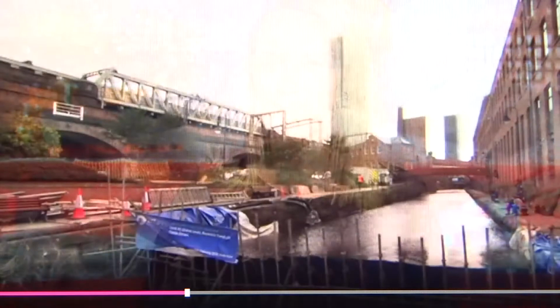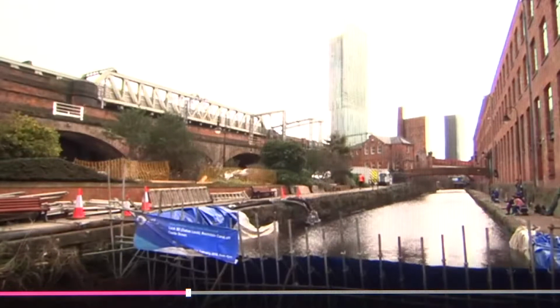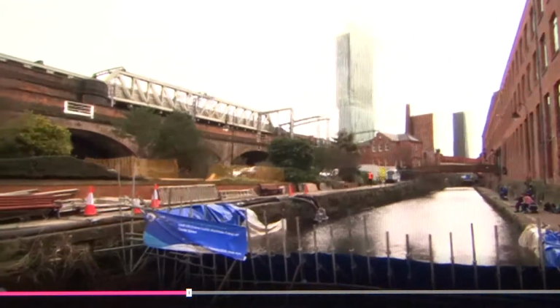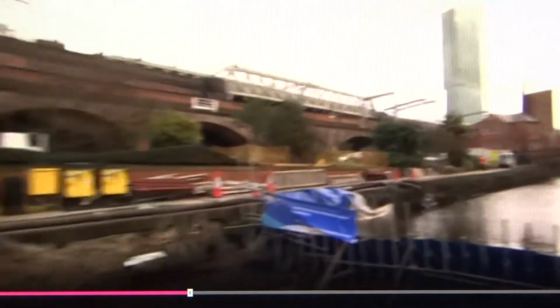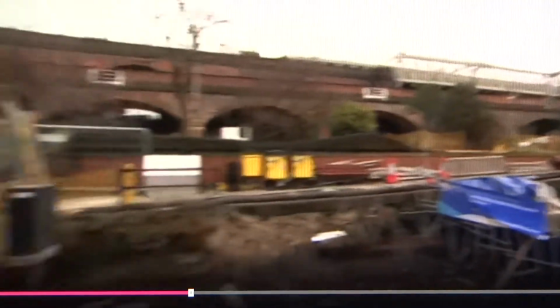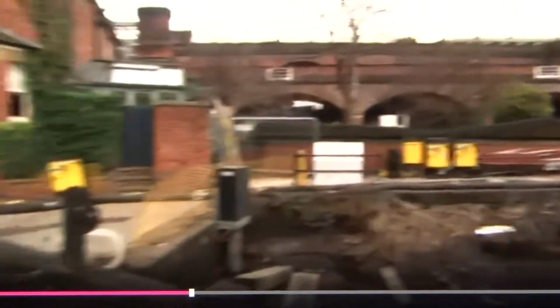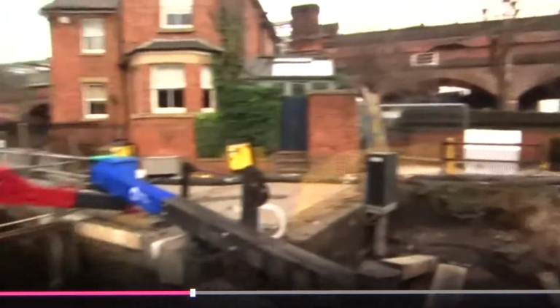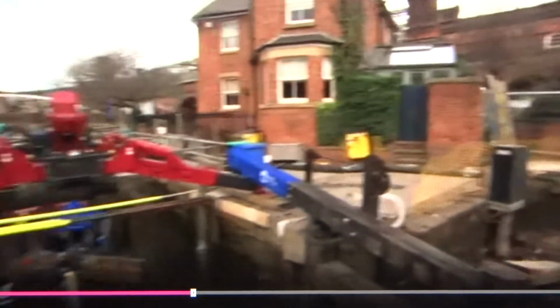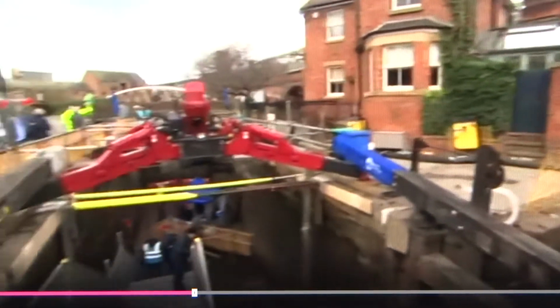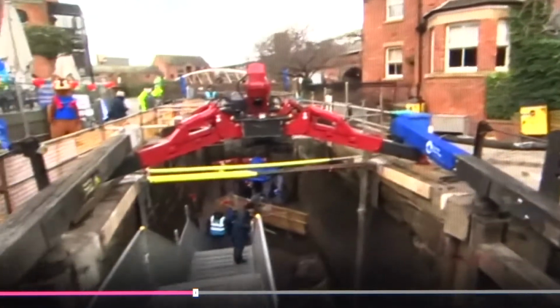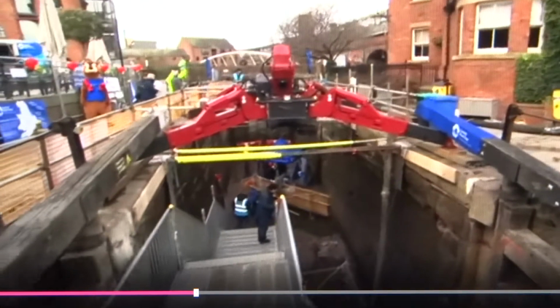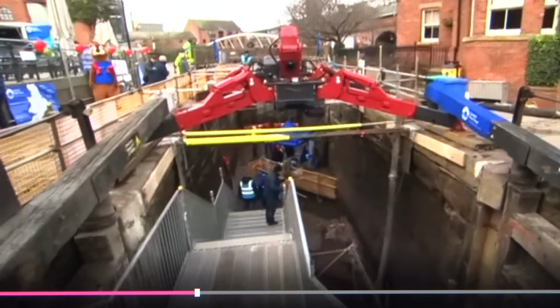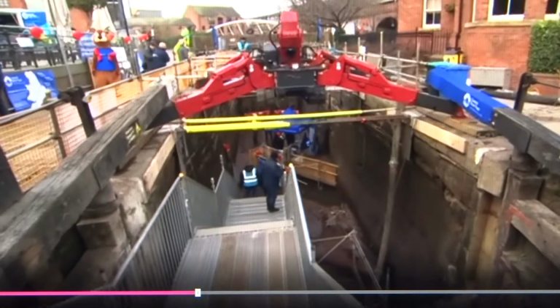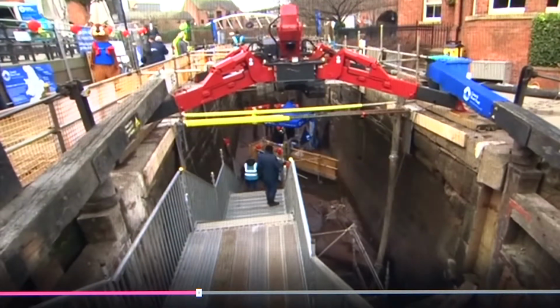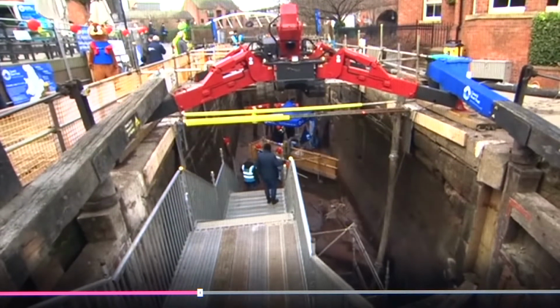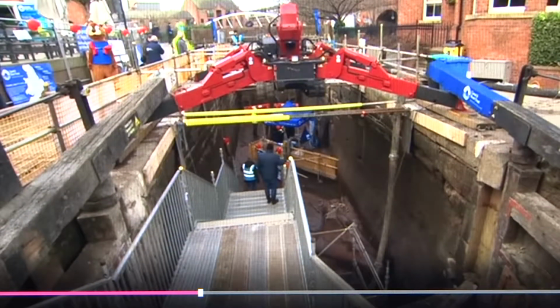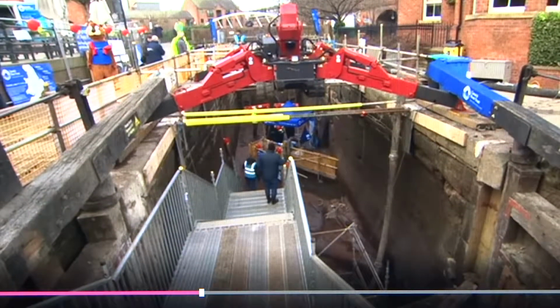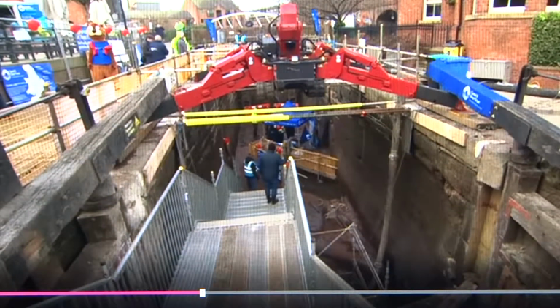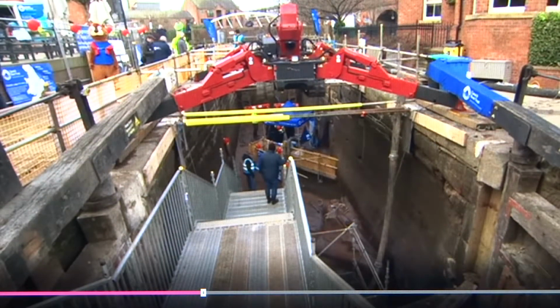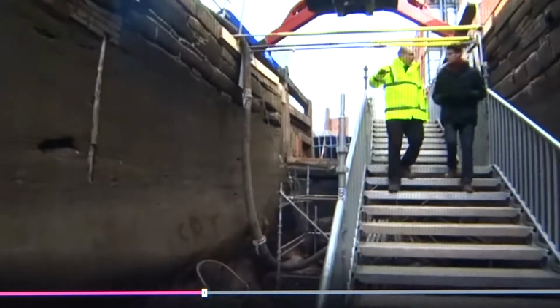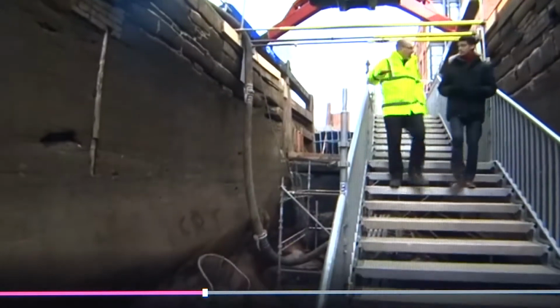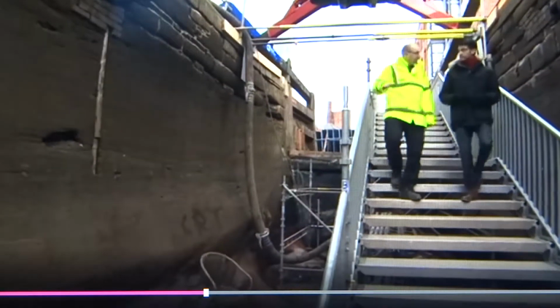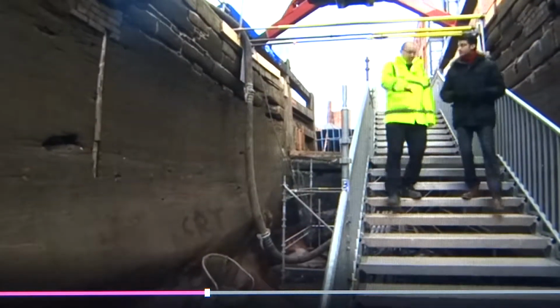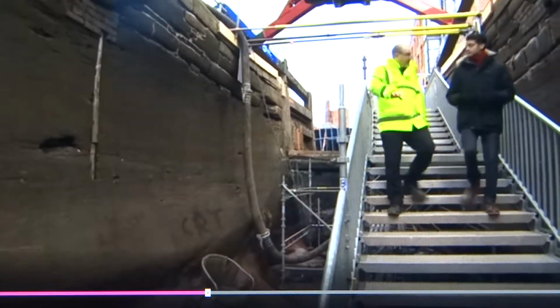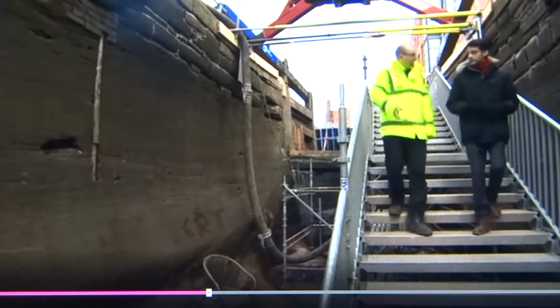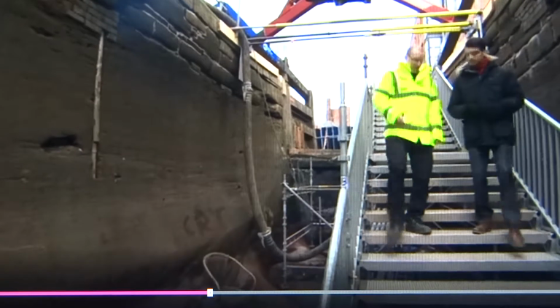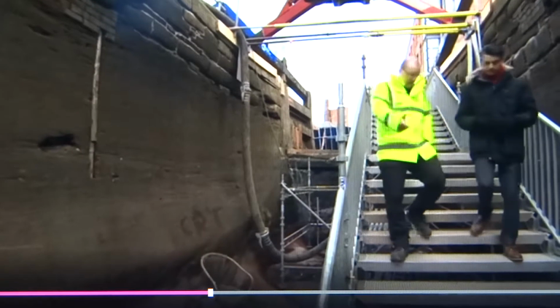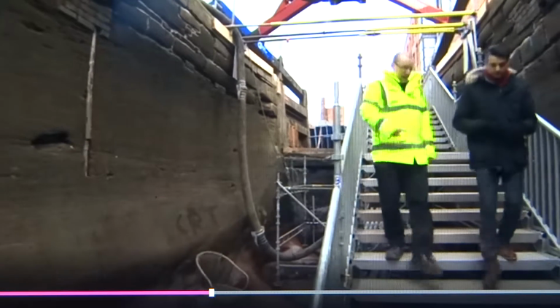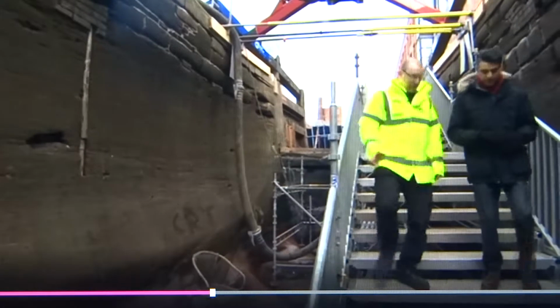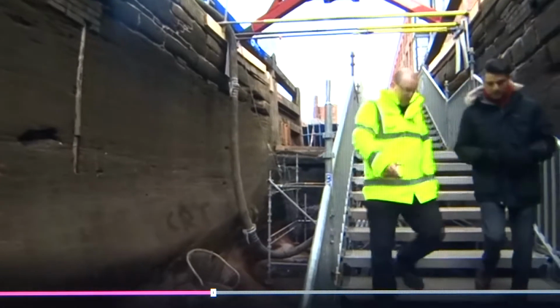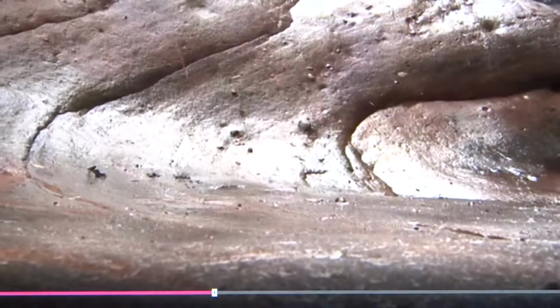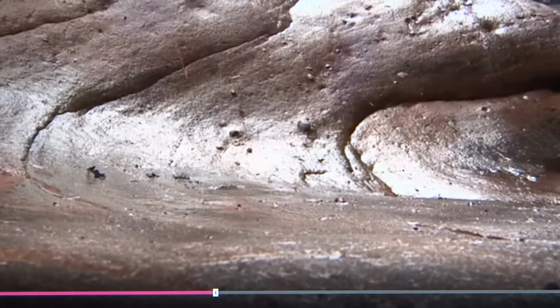From the roadside, Lock 92 on the Rochdale Canal has looked better, but of interest is below ground level. This is about five and a half metres down to the bed of this lock, onto that bedrock floor that was said to be unusual.